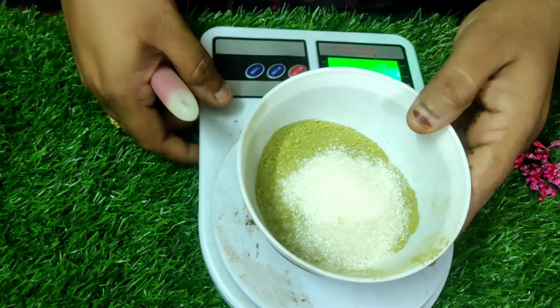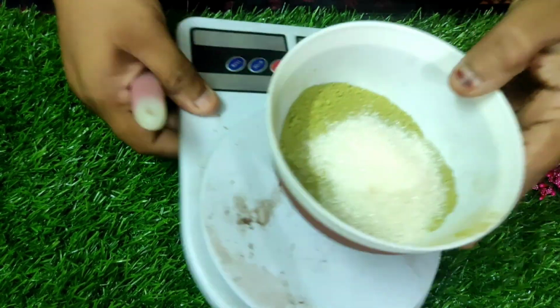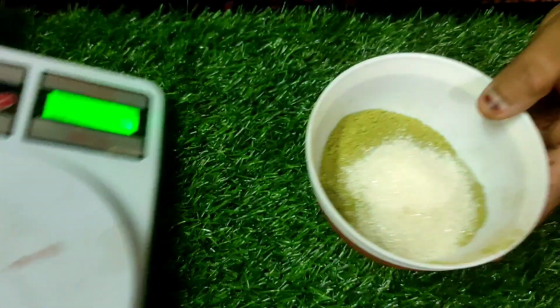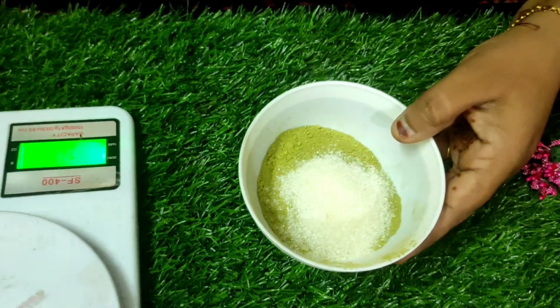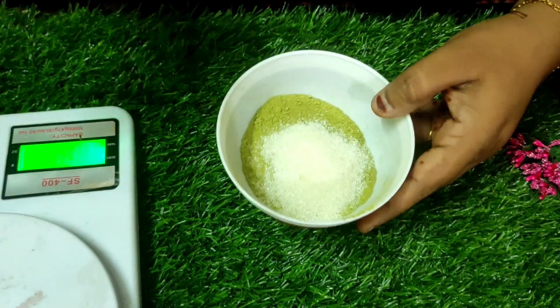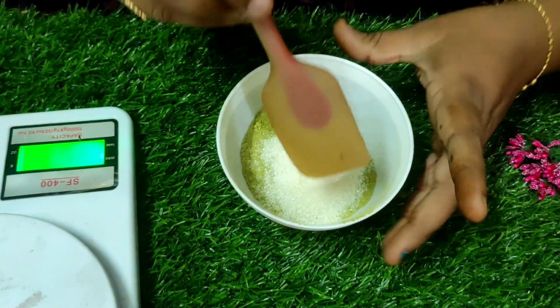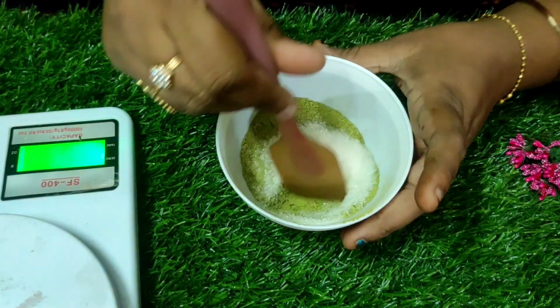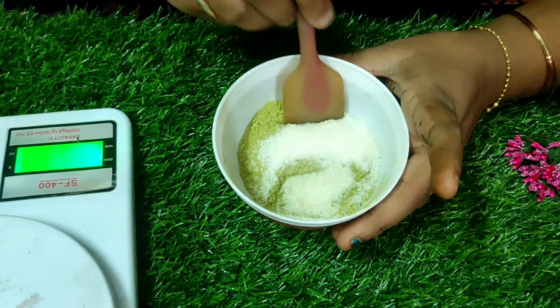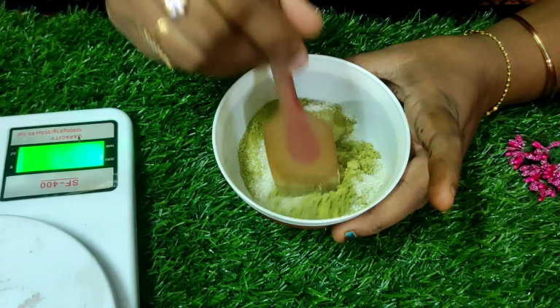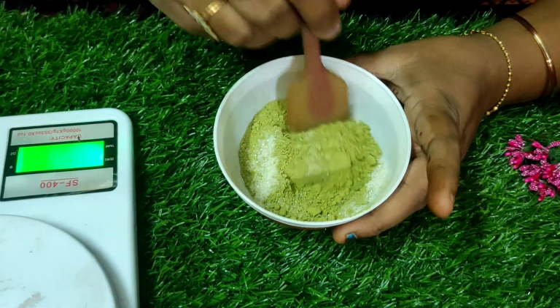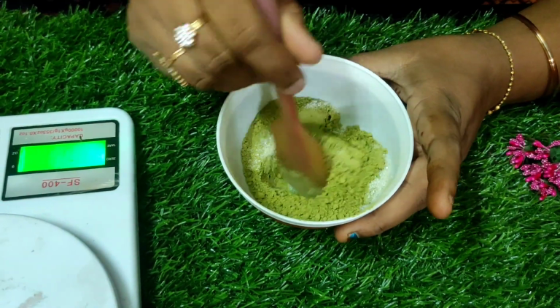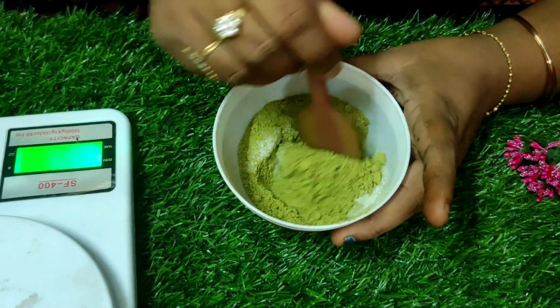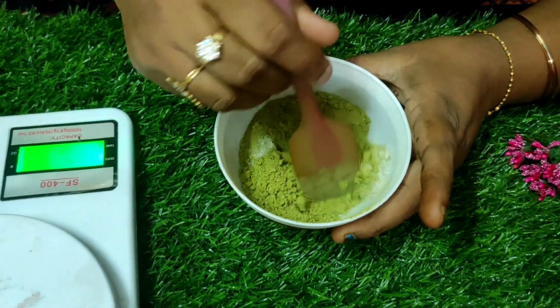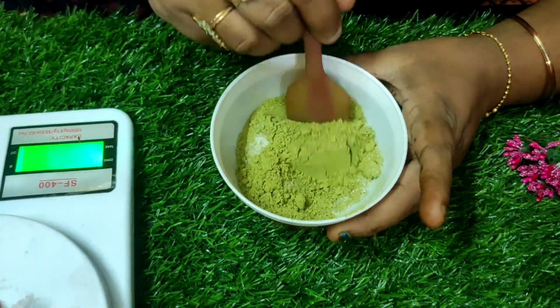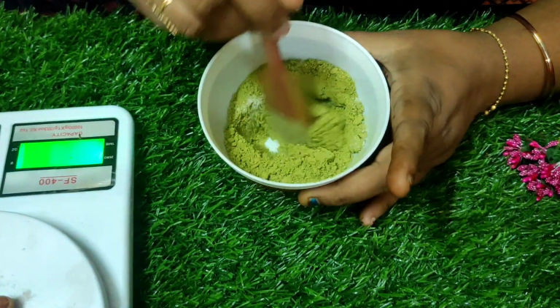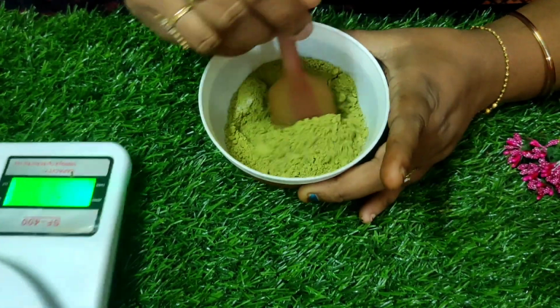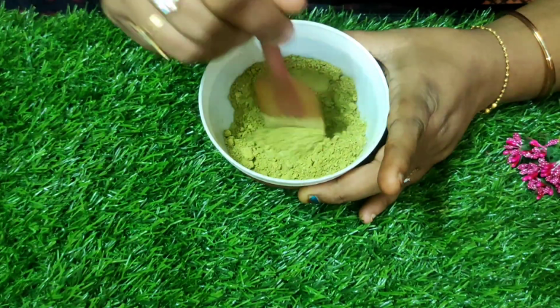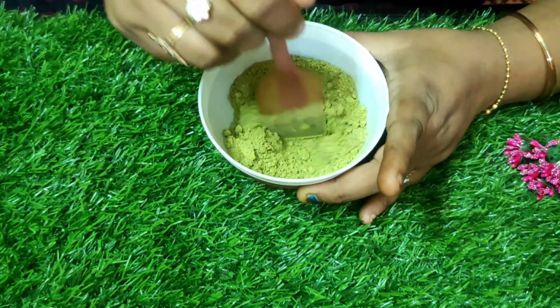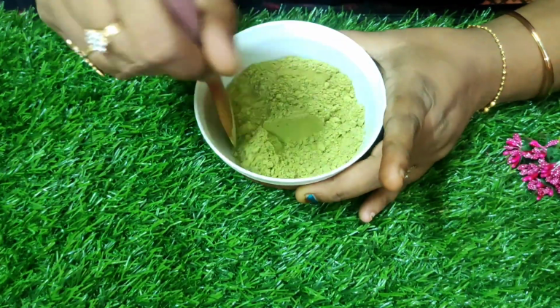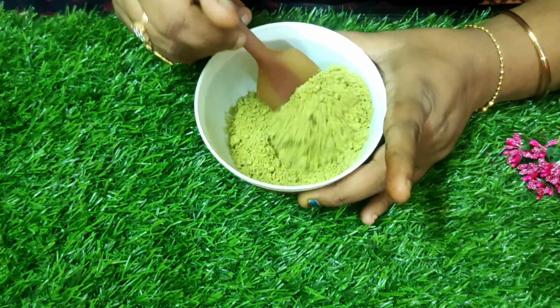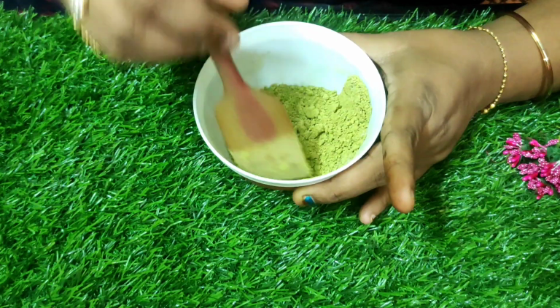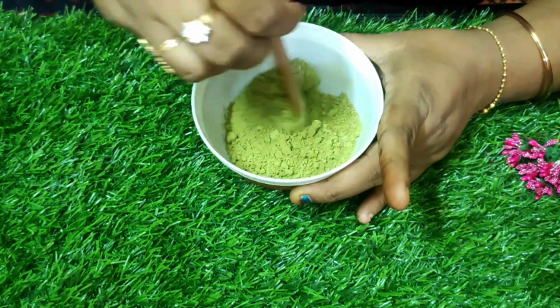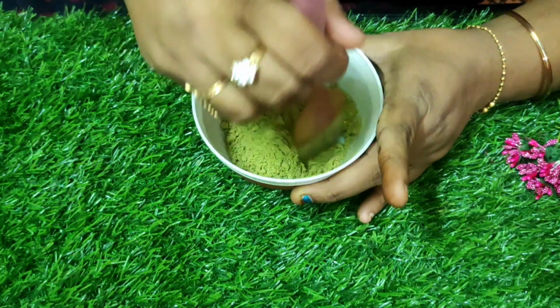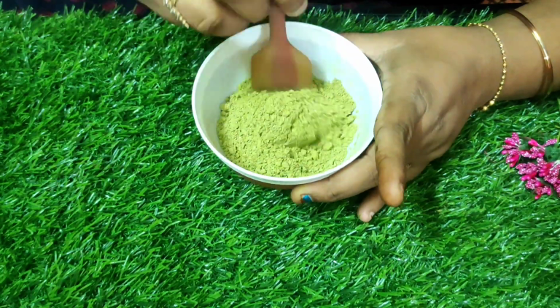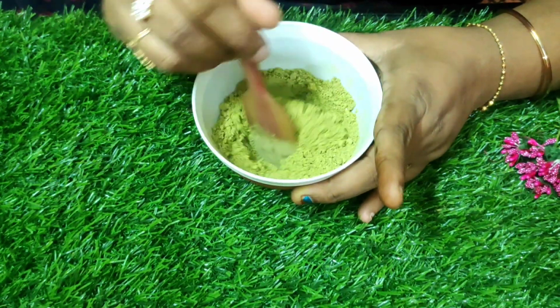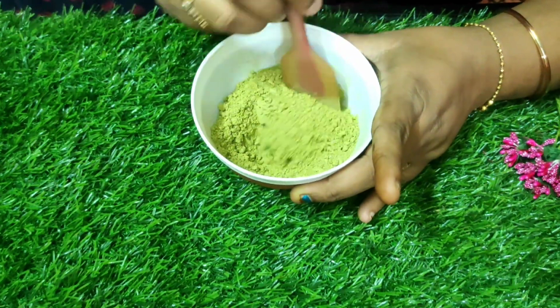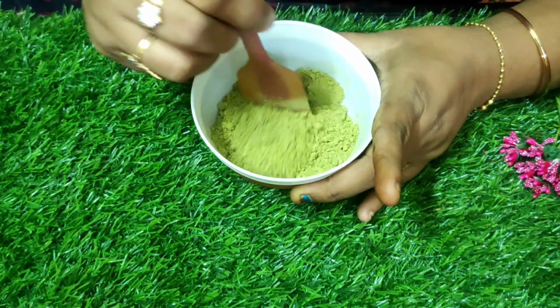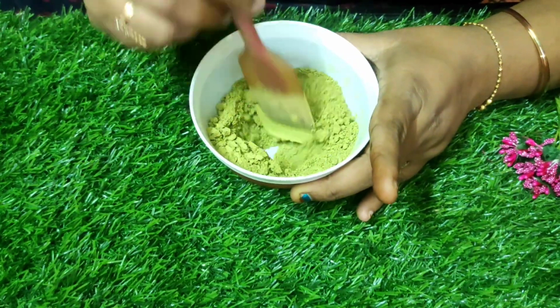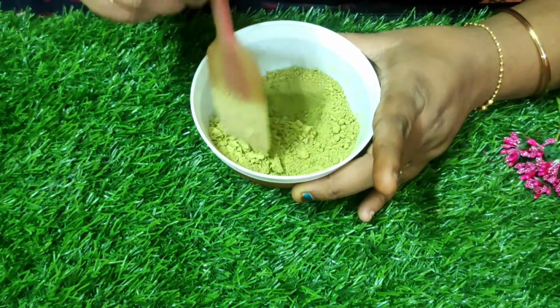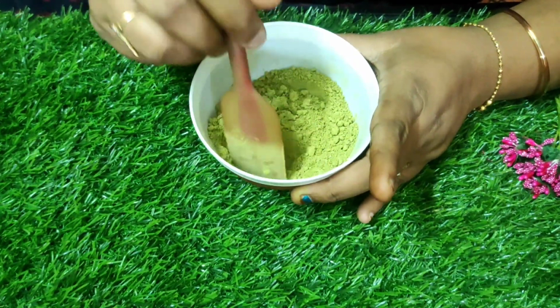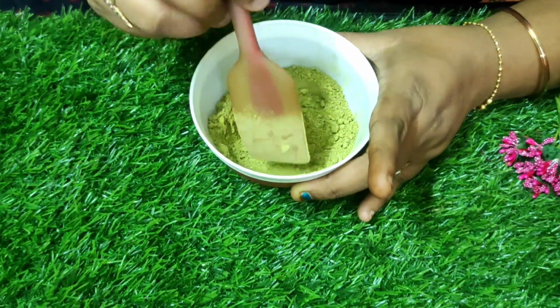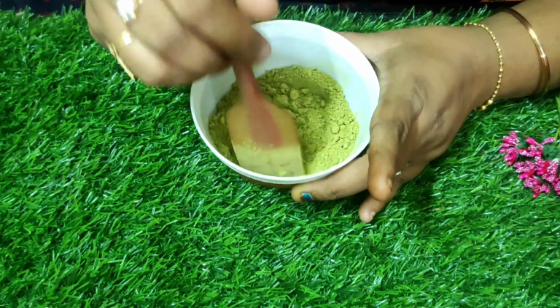While choosing the henna powder, kindly make sure you are using a good grade of henna powder.